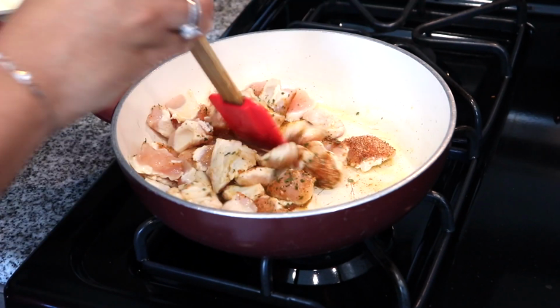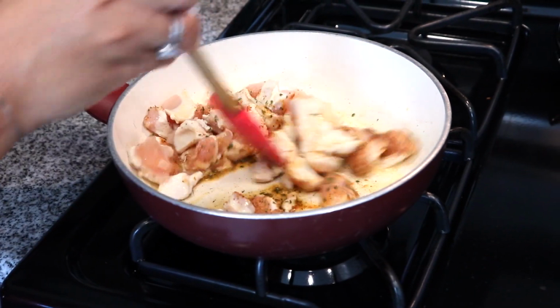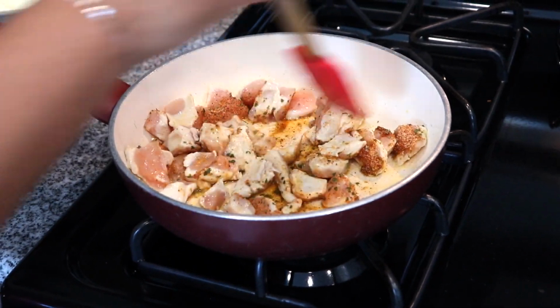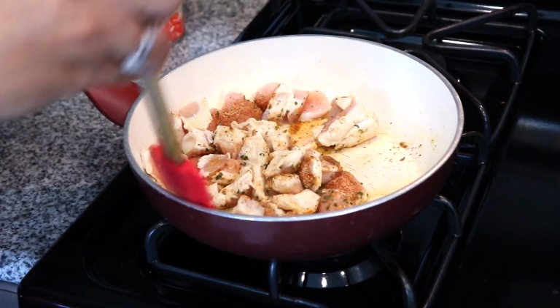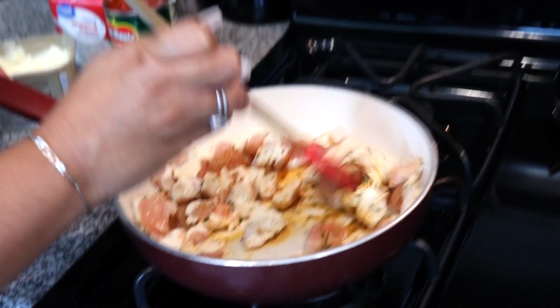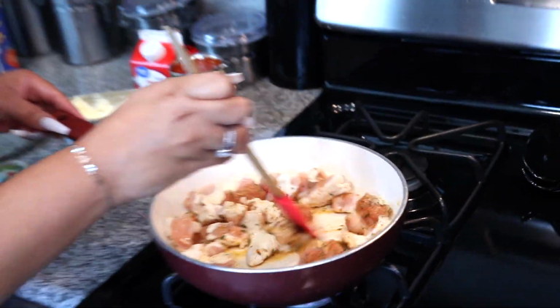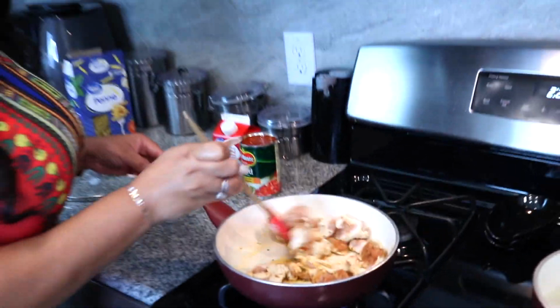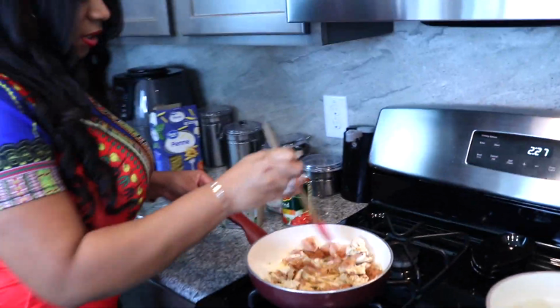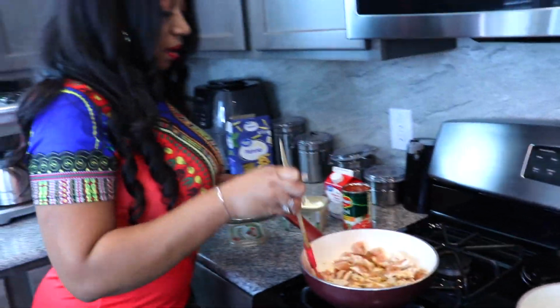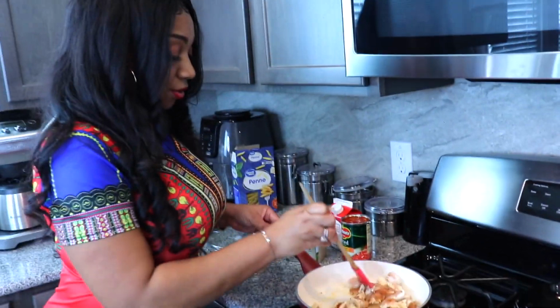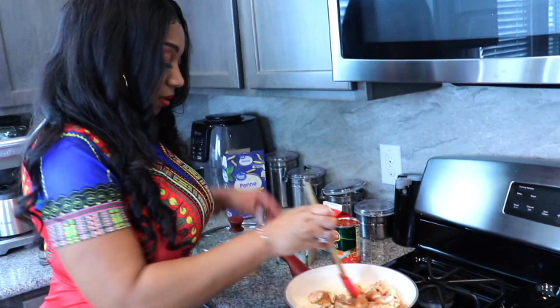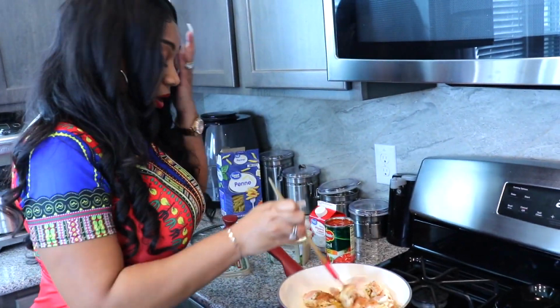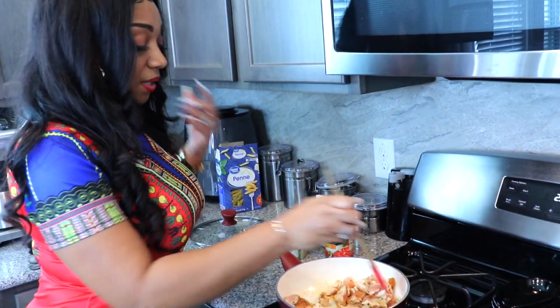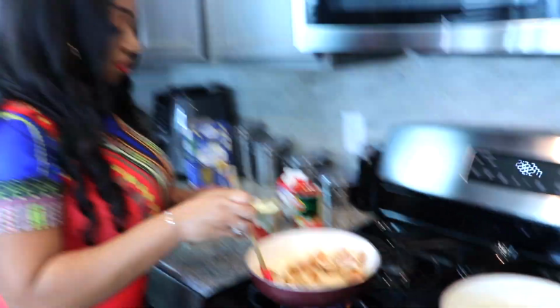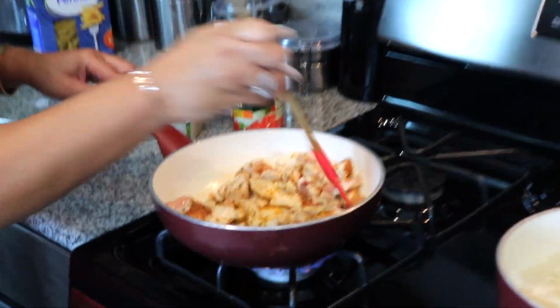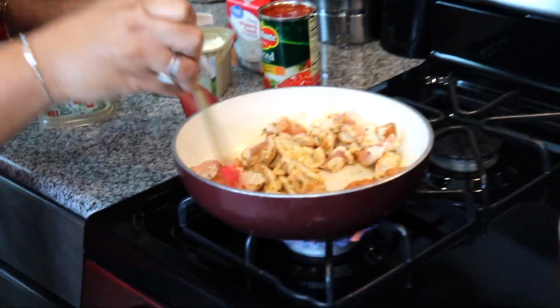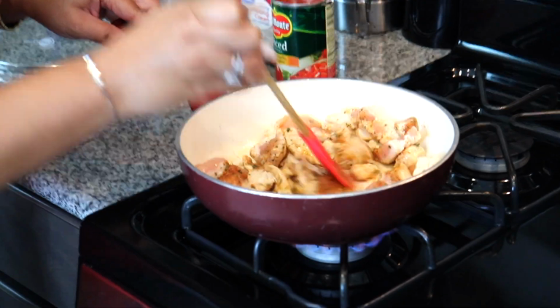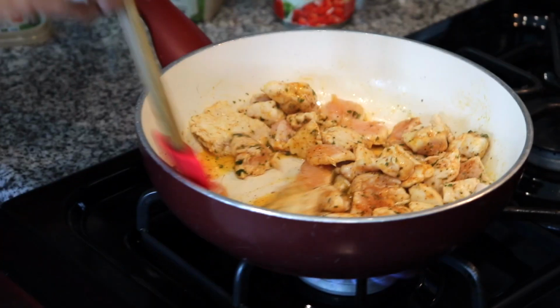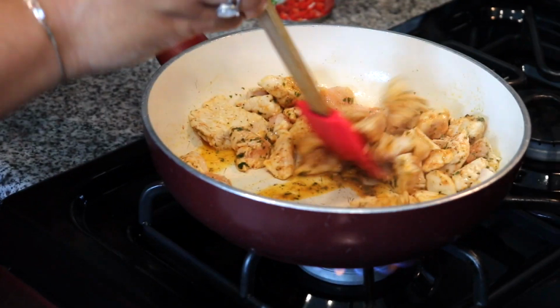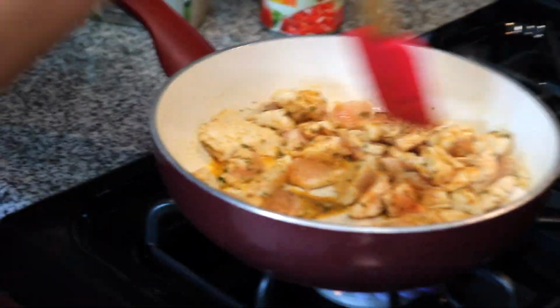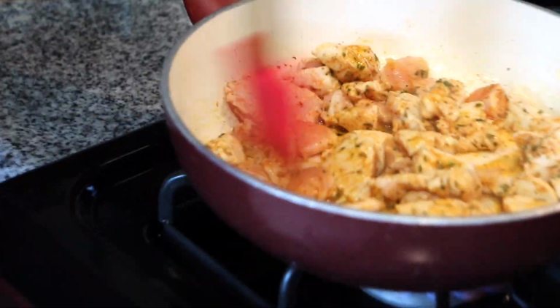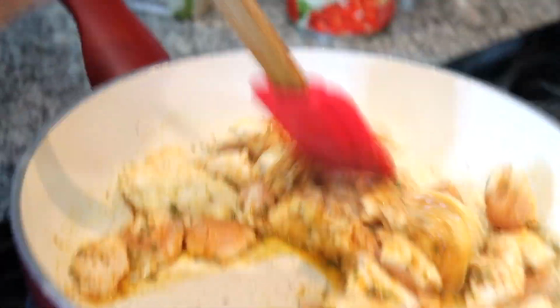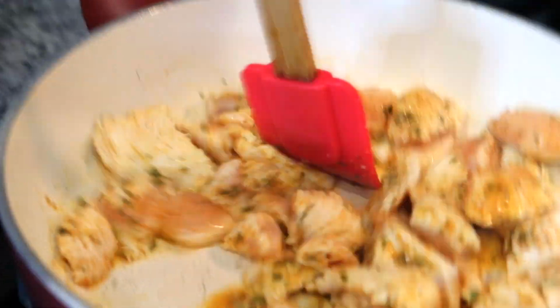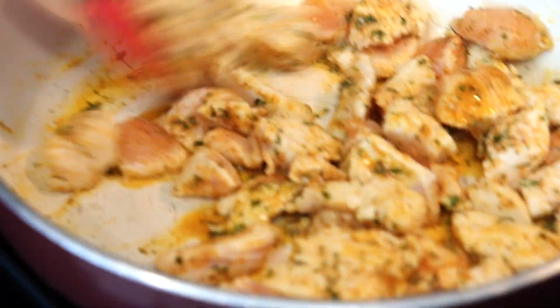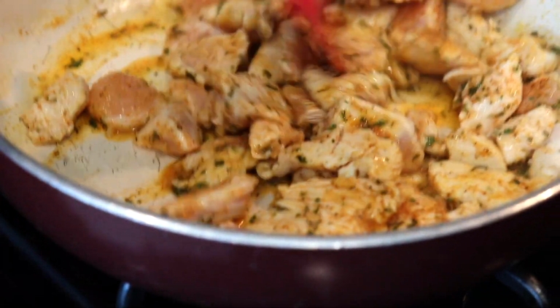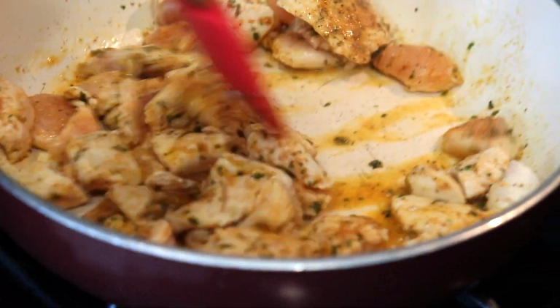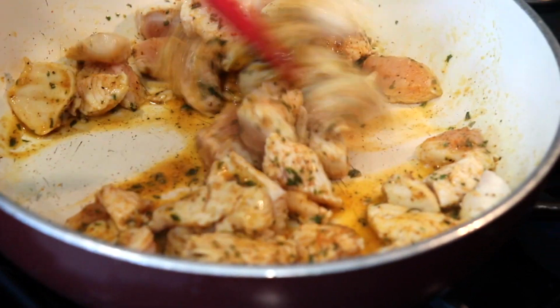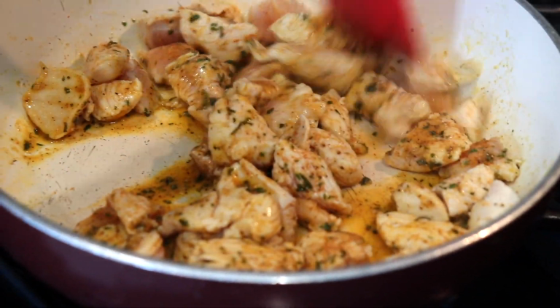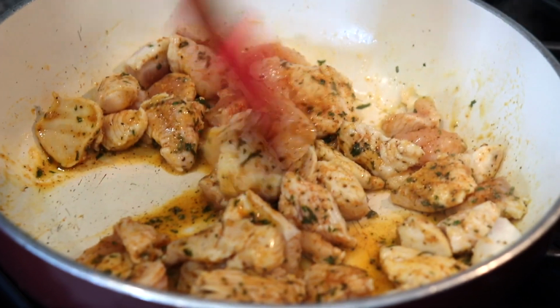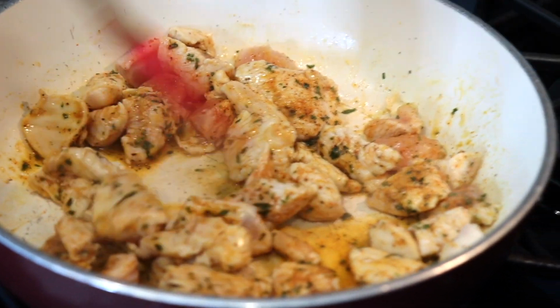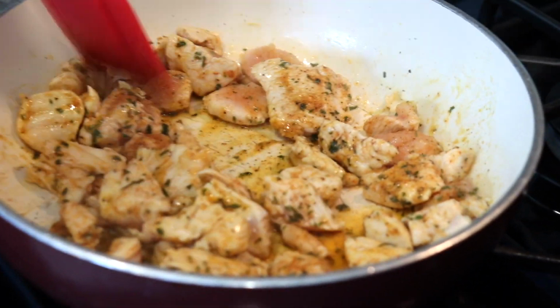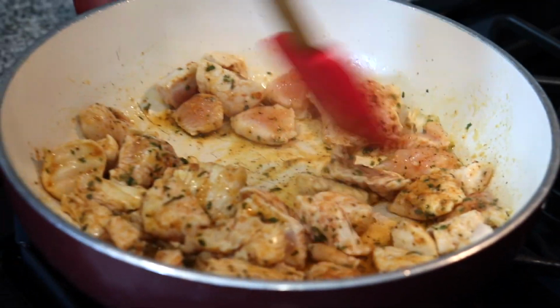Another reason why I'm doing it this way is because I don't want my chicken to be hard — if you overcook them then your pasta, to me, is a waste. You don't want to see the pink in them anymore.